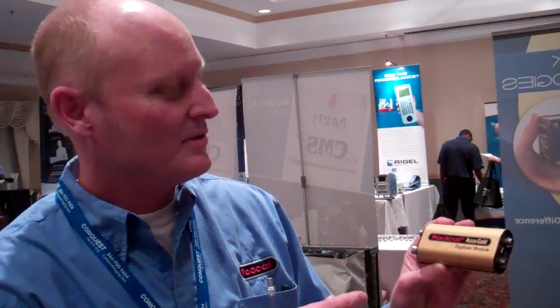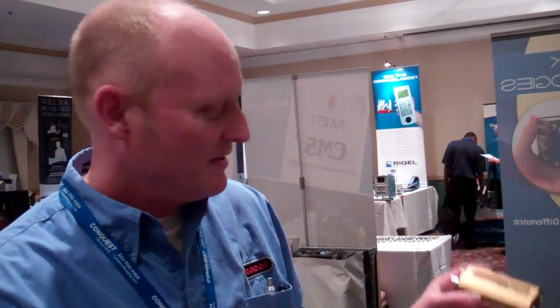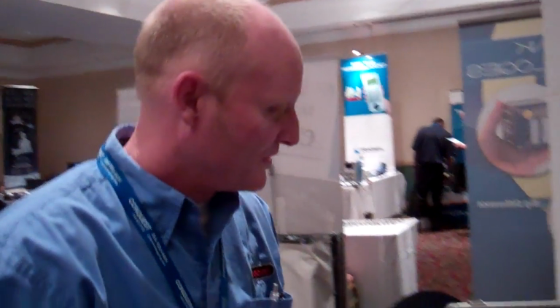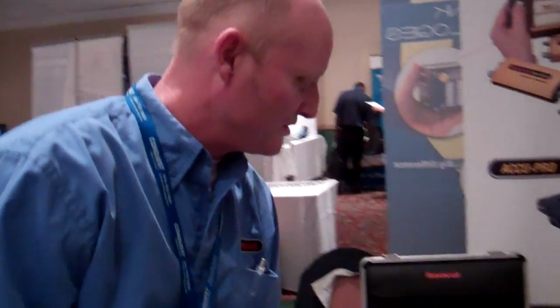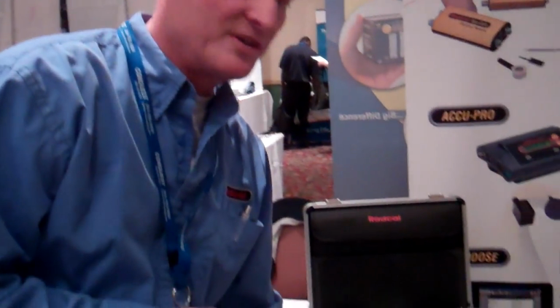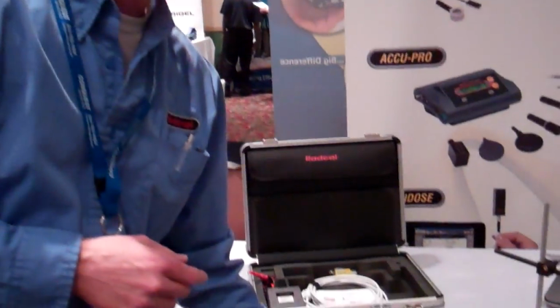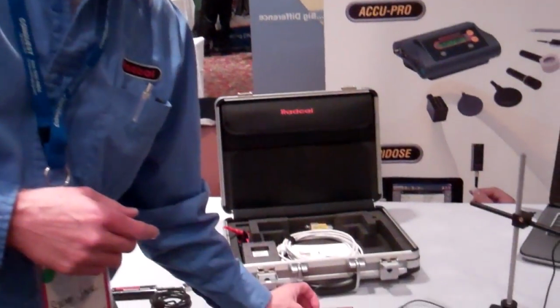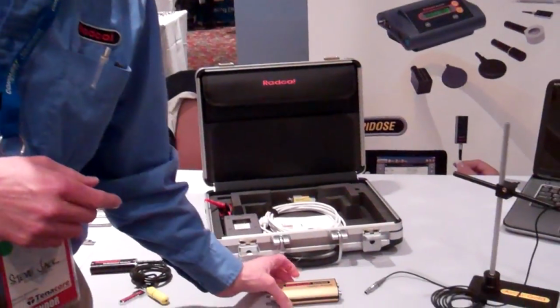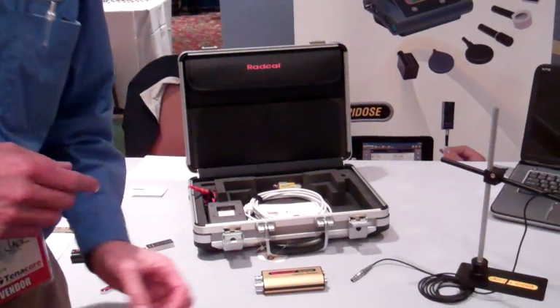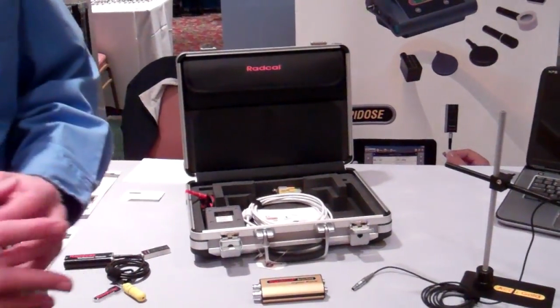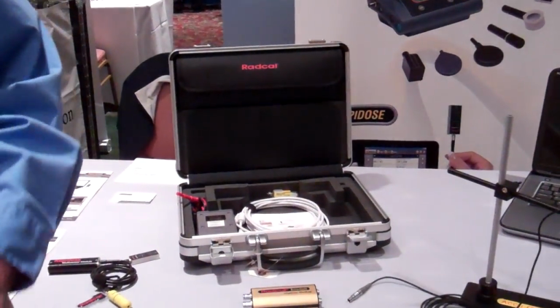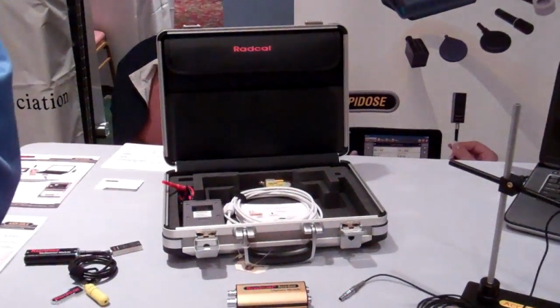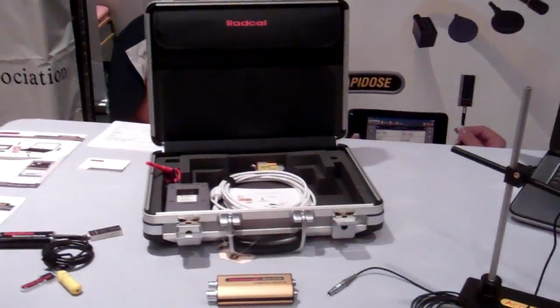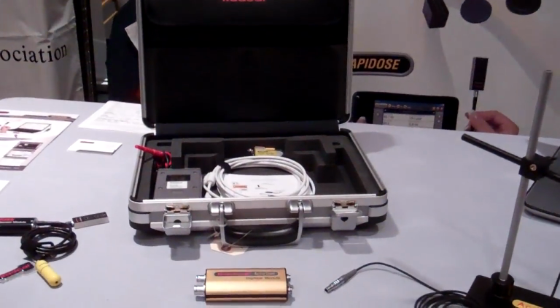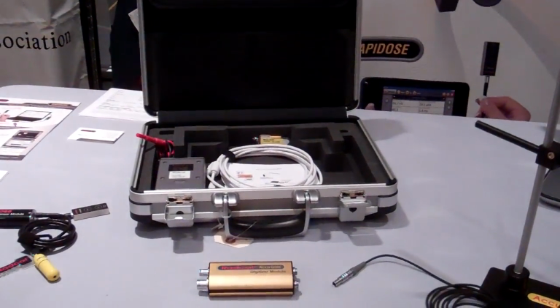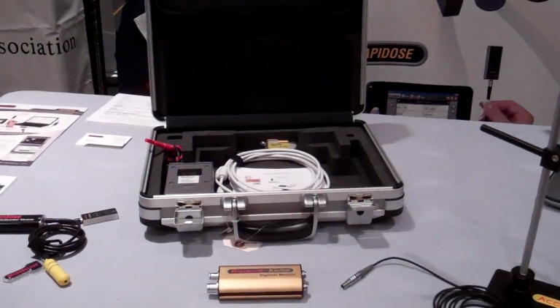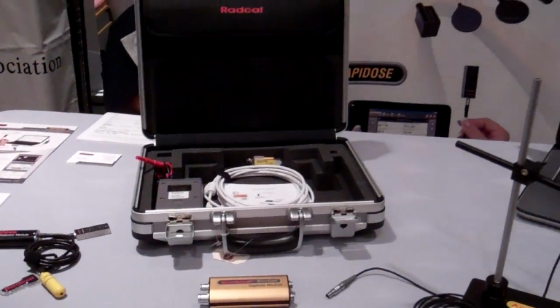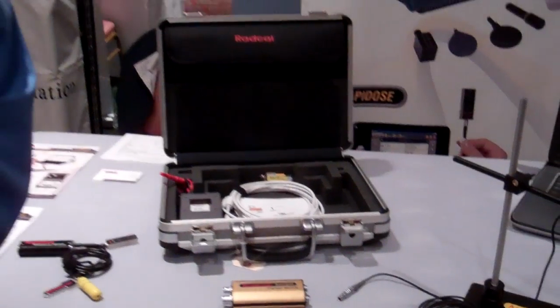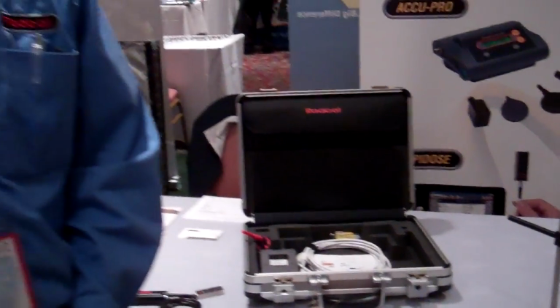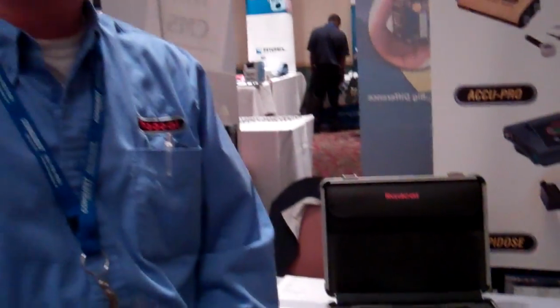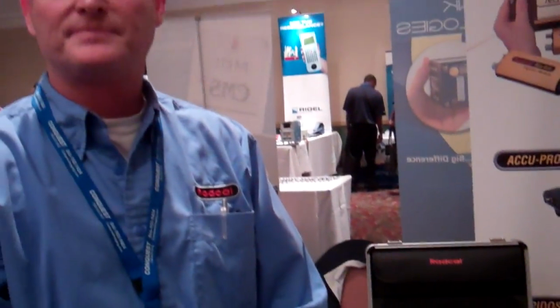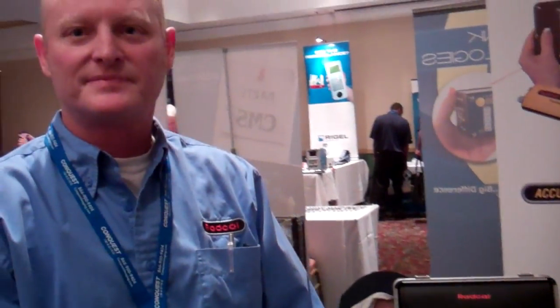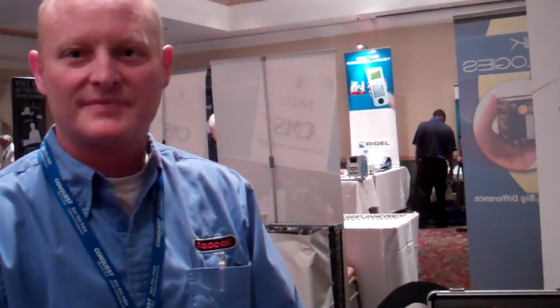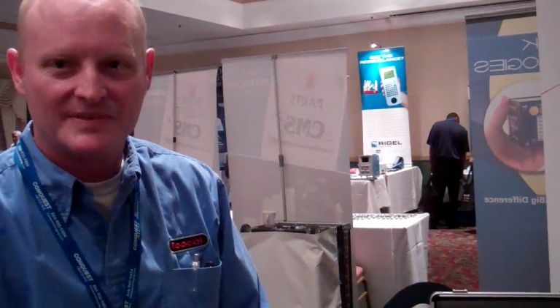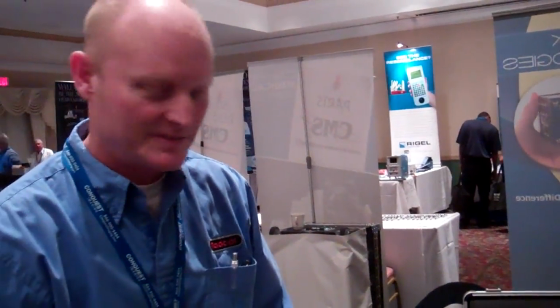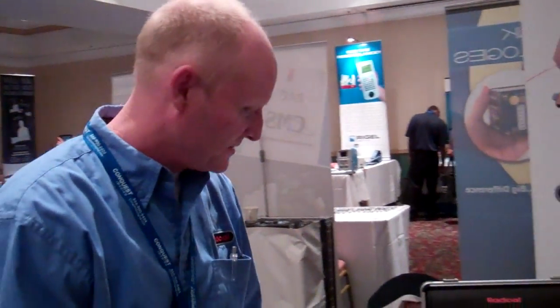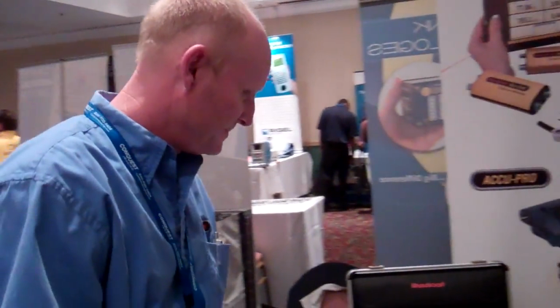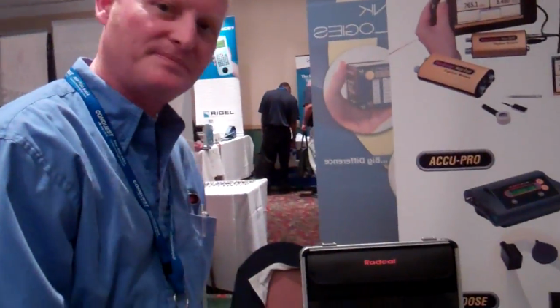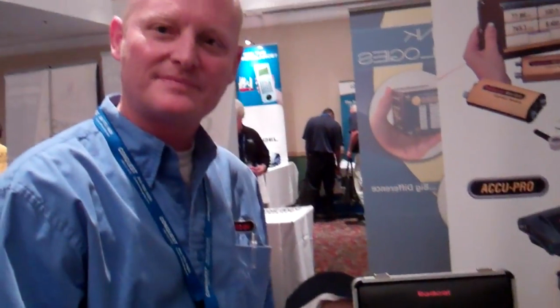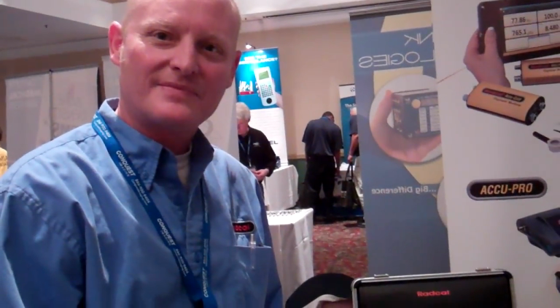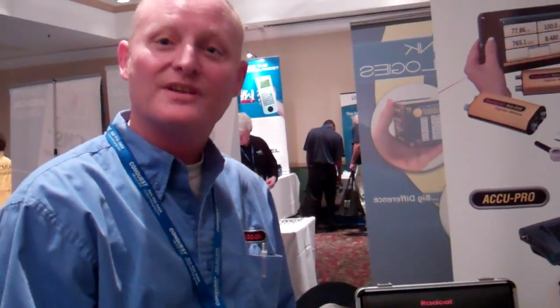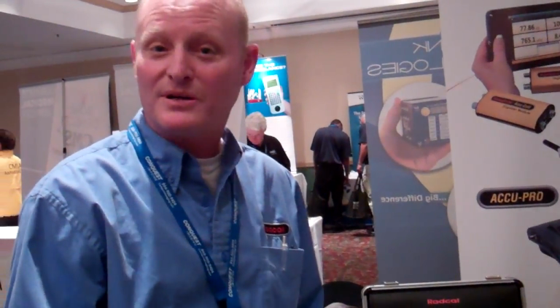So for those who are doing PMs or calibrations or installations, that's what this test equipment is used for. Thank you very much, Steve, and thanks for supporting the CMIA. We appreciate it.